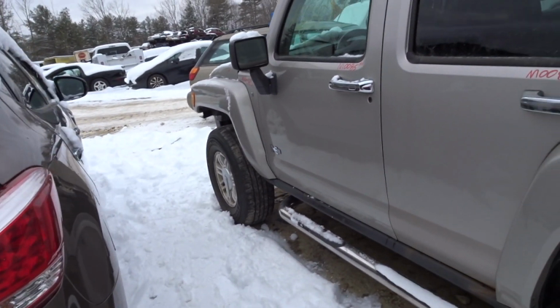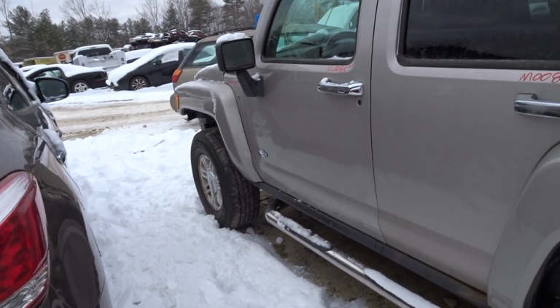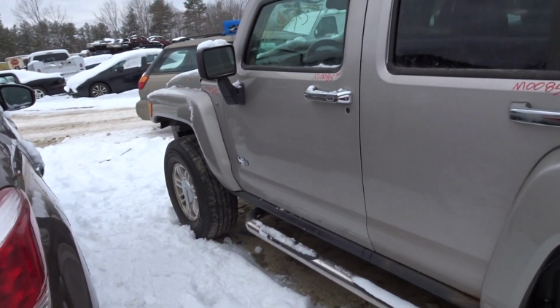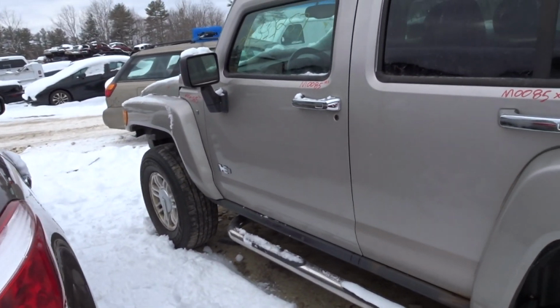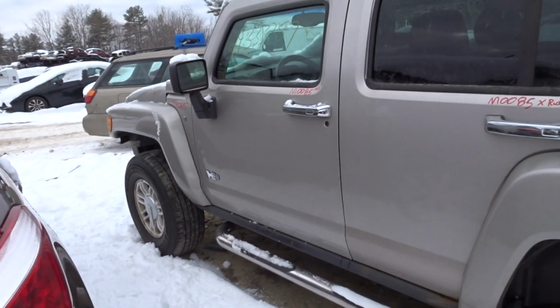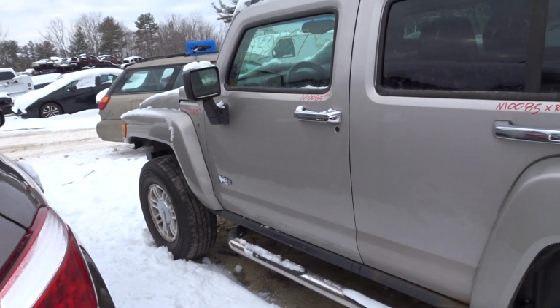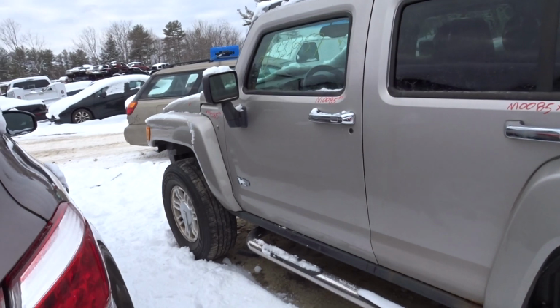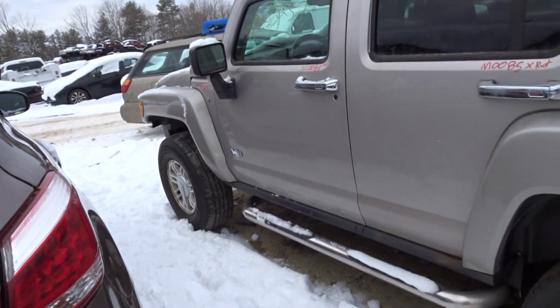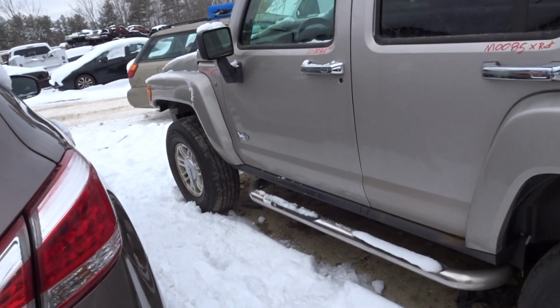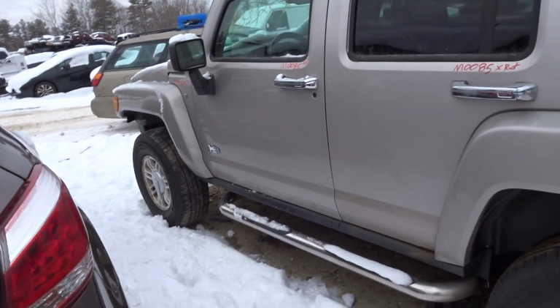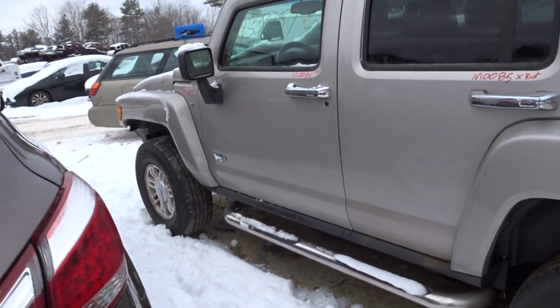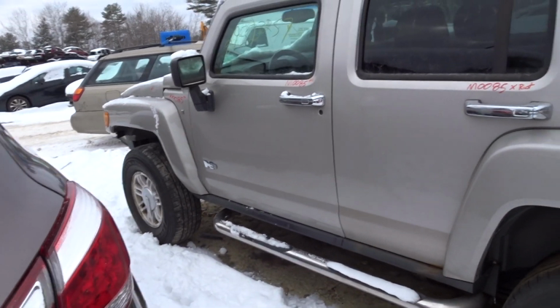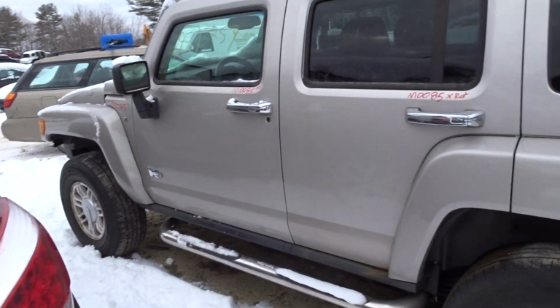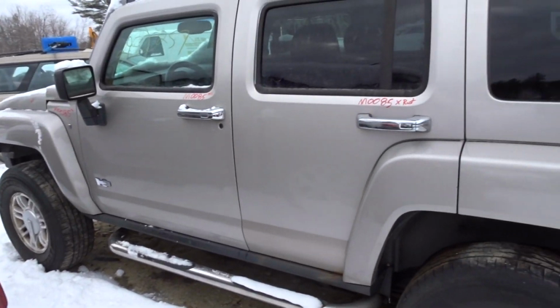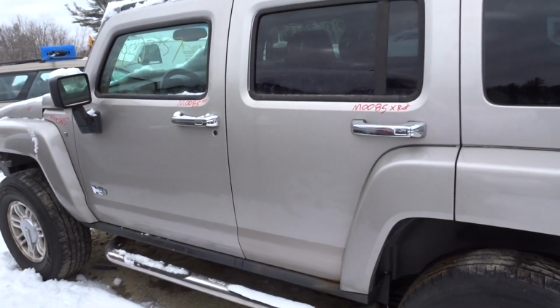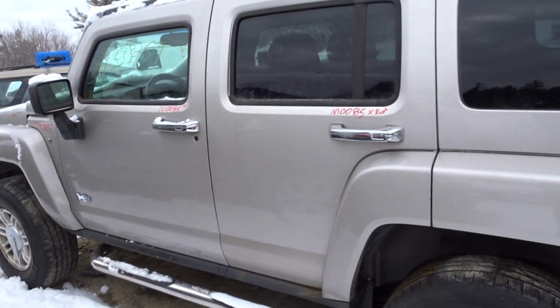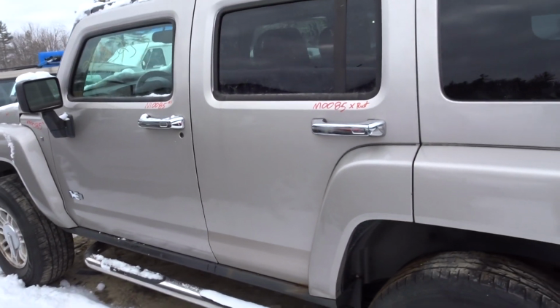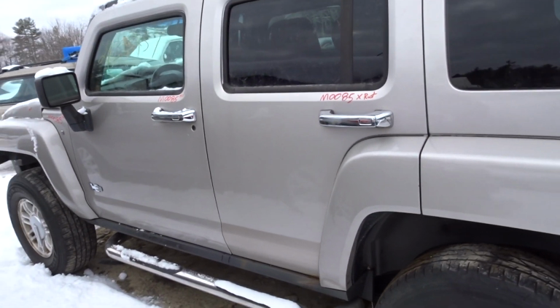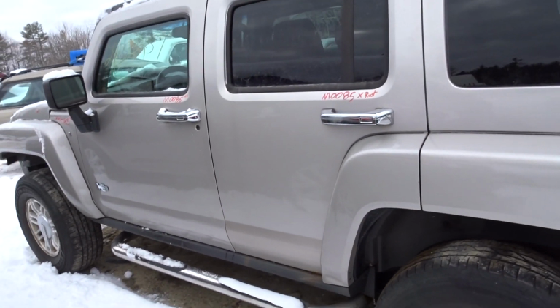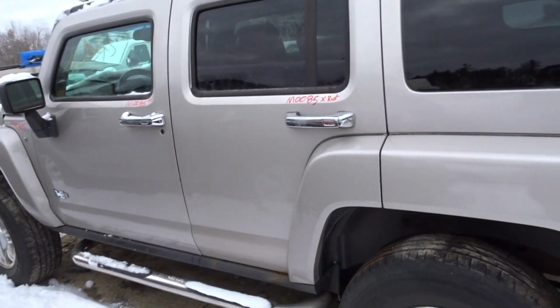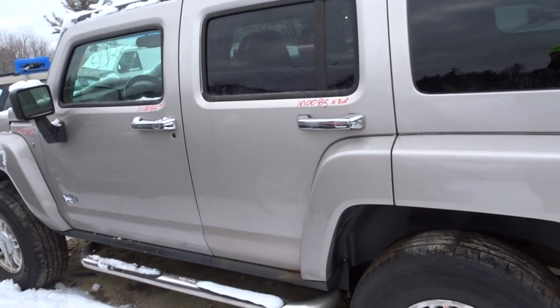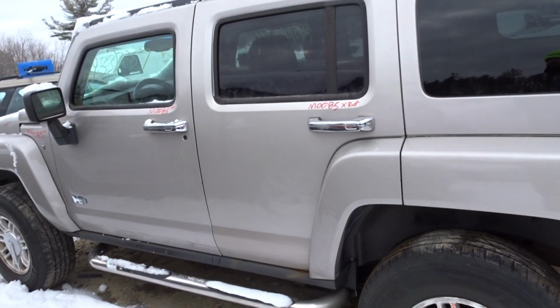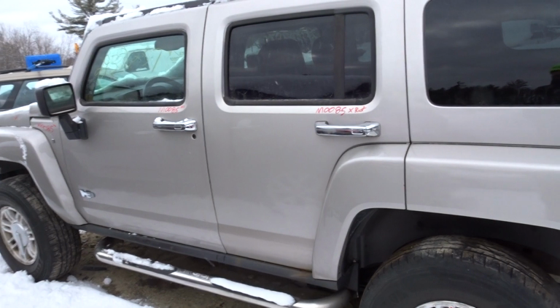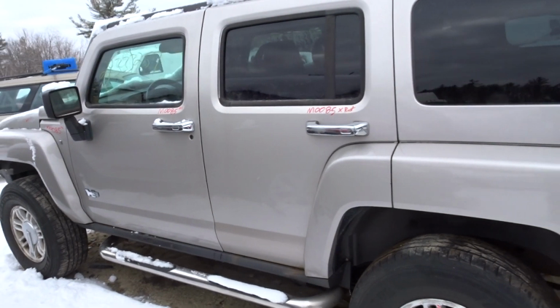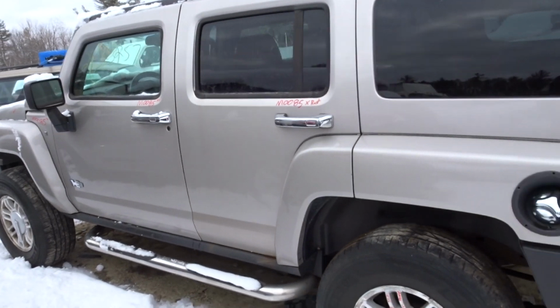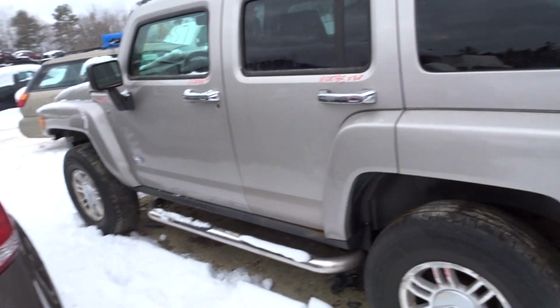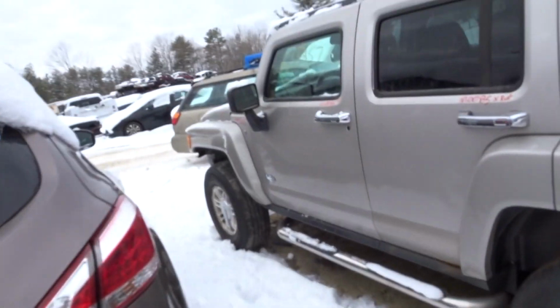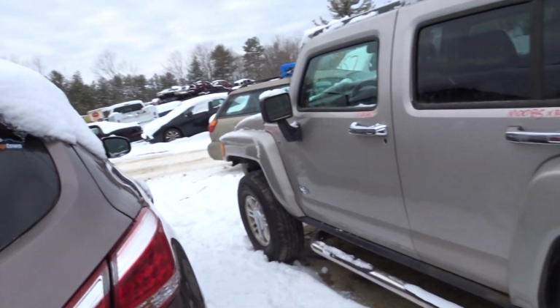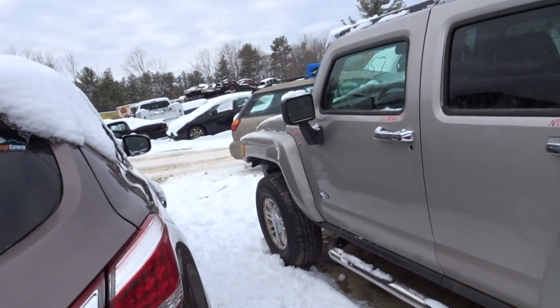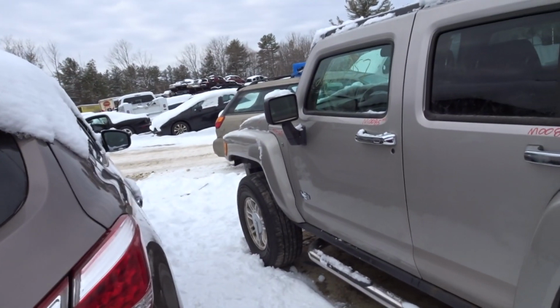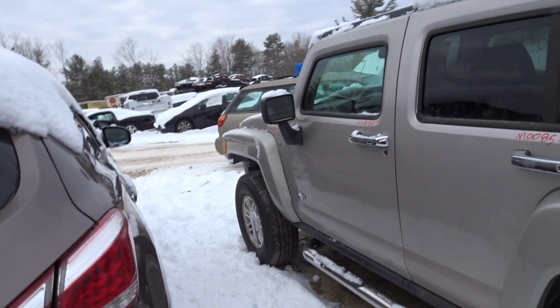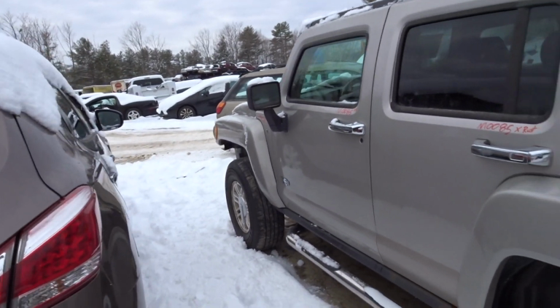Left front door right there has about a half hour's worth of rust damage on the underneath side. Left rear door is completely rotted out on the underneath, so that'll be for parts only. Do have a good mirror up front on the left side.